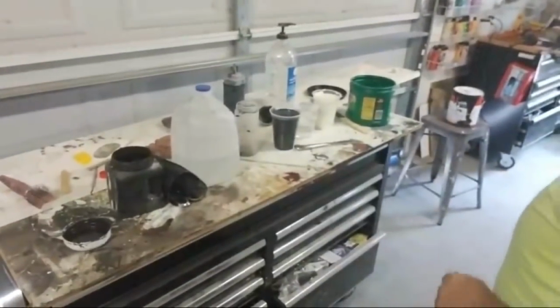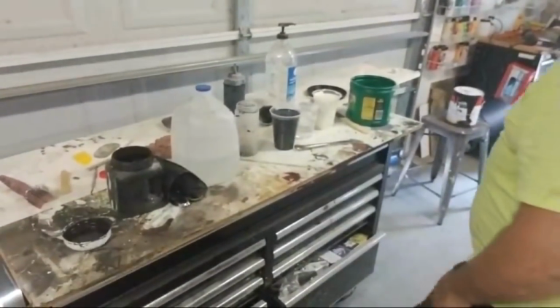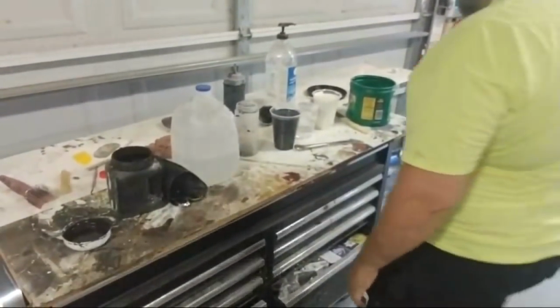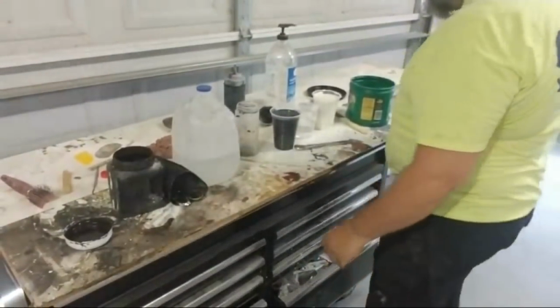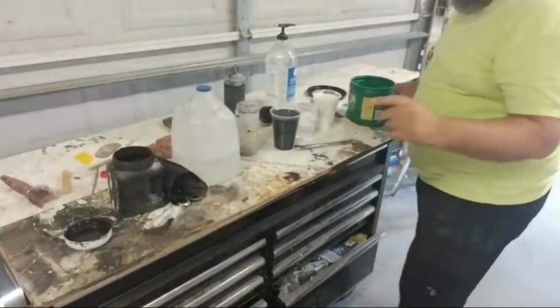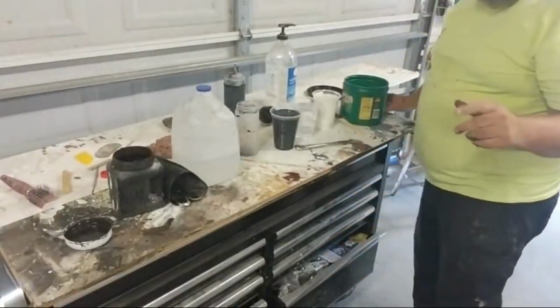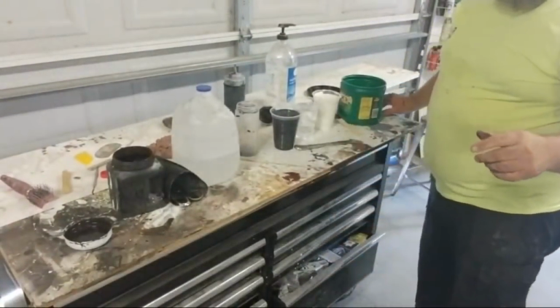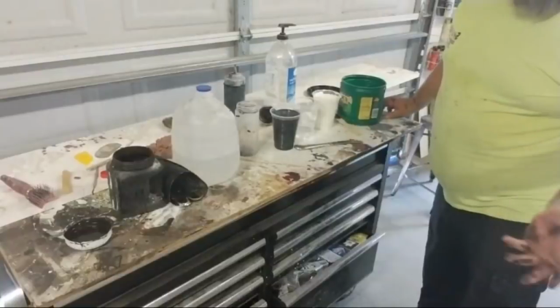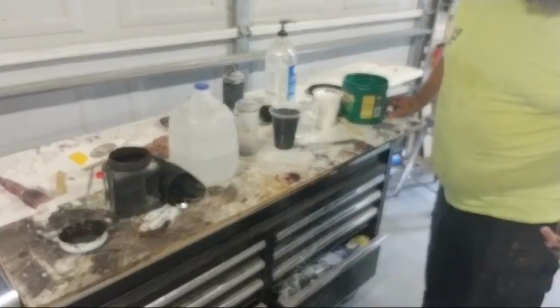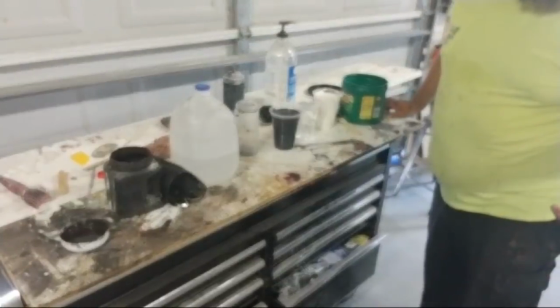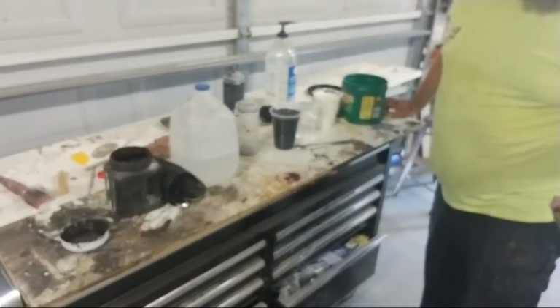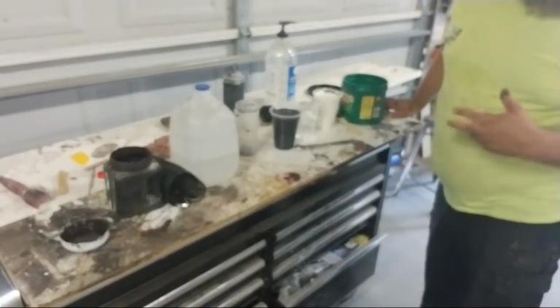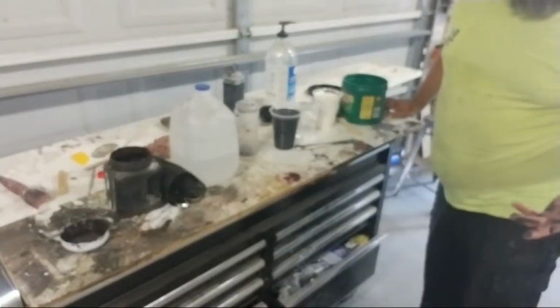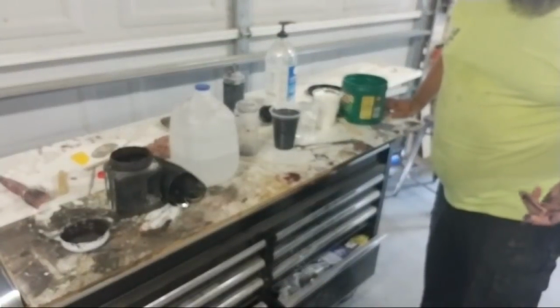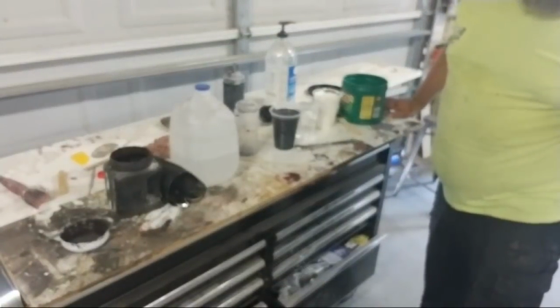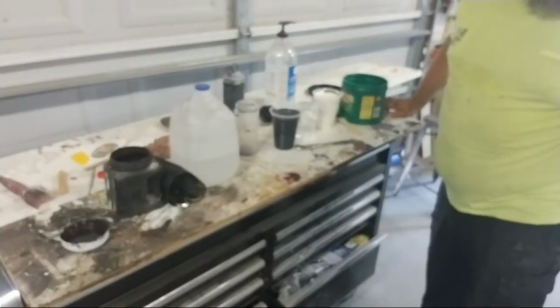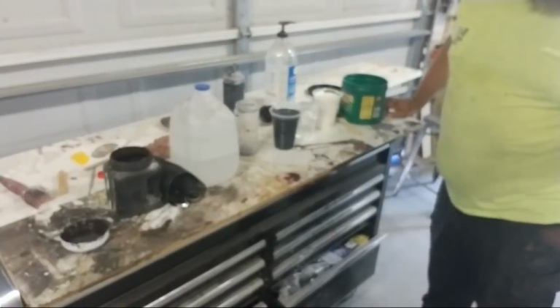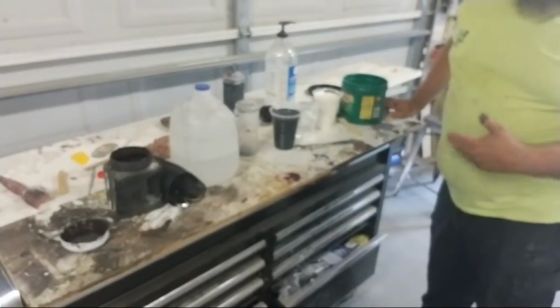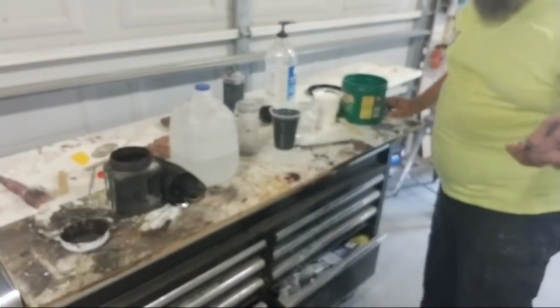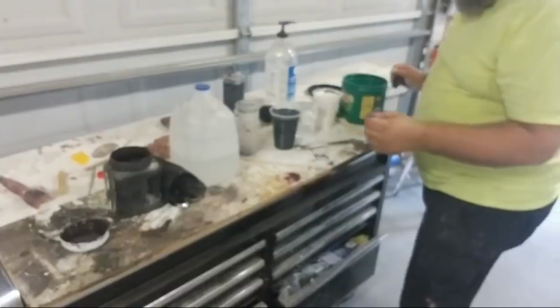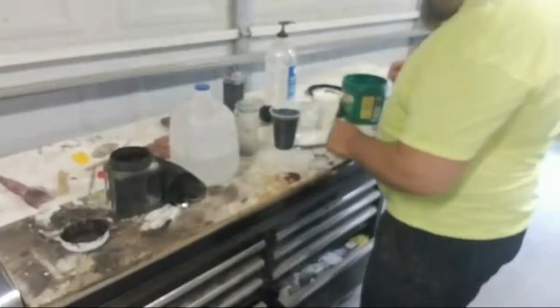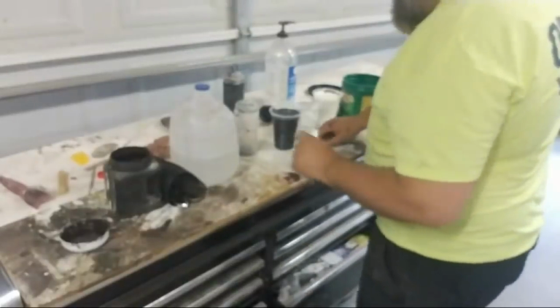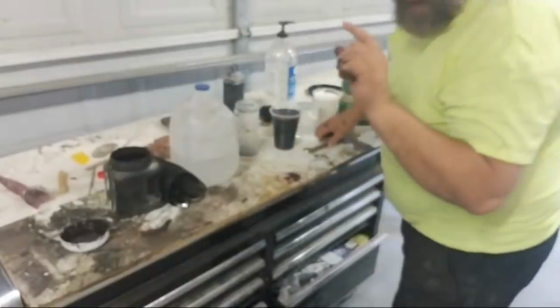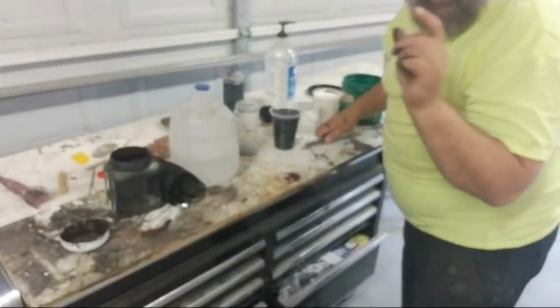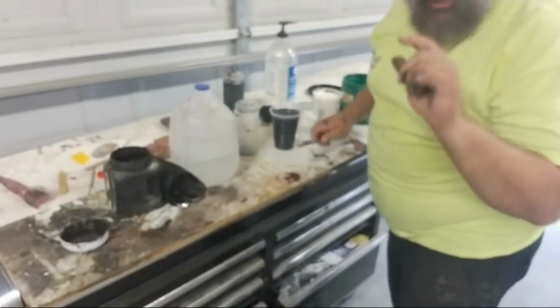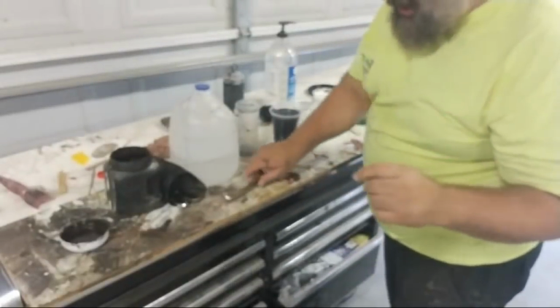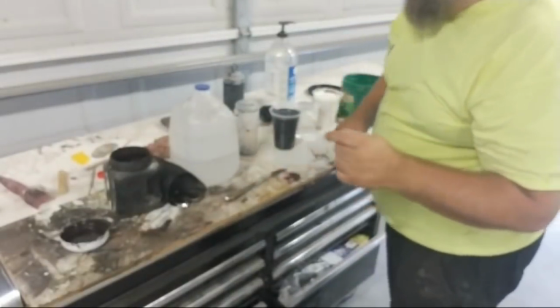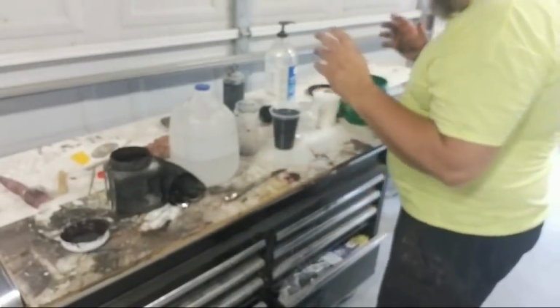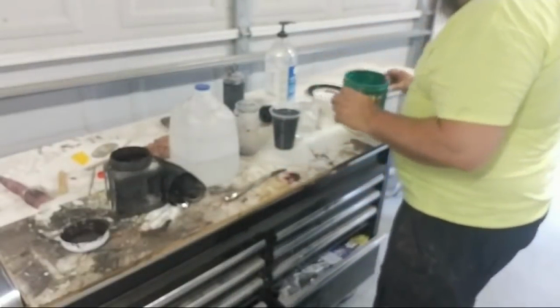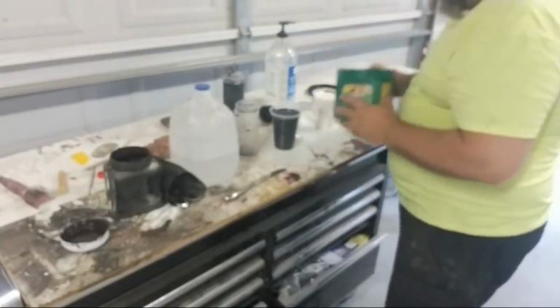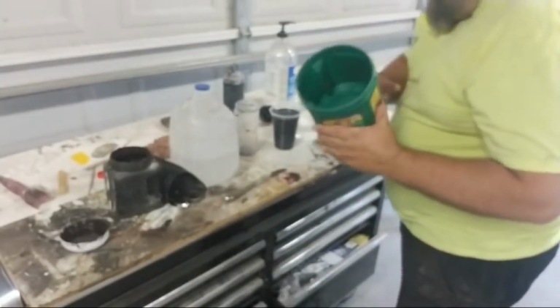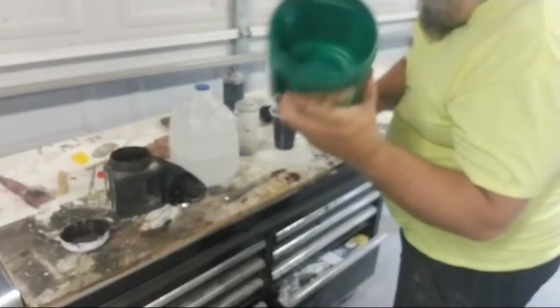If you shoot coffee out into the air it smells awesome. I used to clean my airbrushes sometimes with Dr. Pepper because I don't like to drink it and I used to get it for free. It's an acid so it'll clean the latex paint out of your airbrush, and when you spray it as an aerosol it smells amazing.